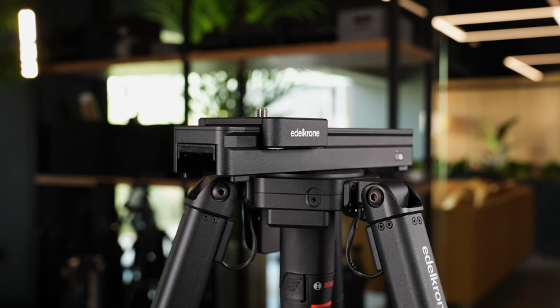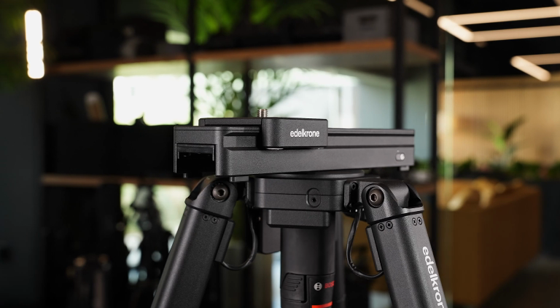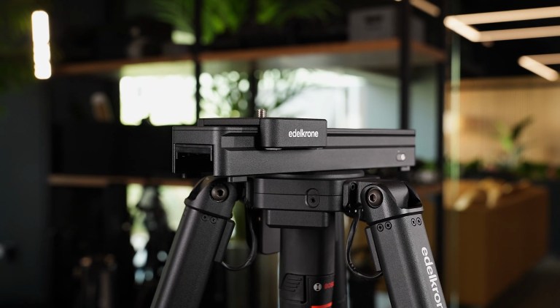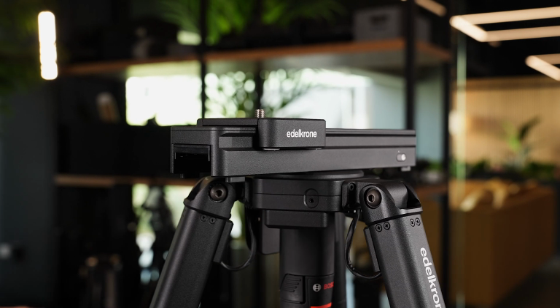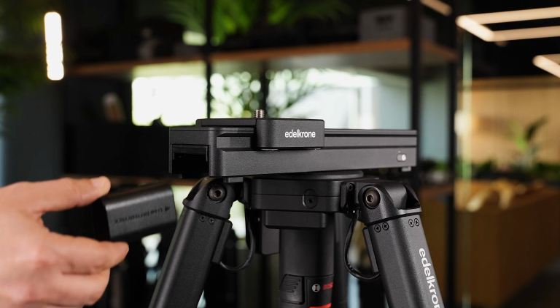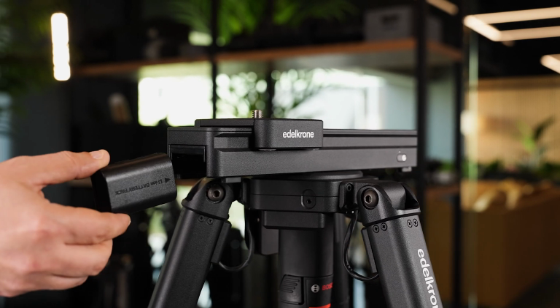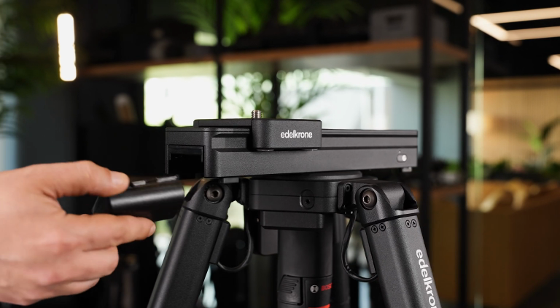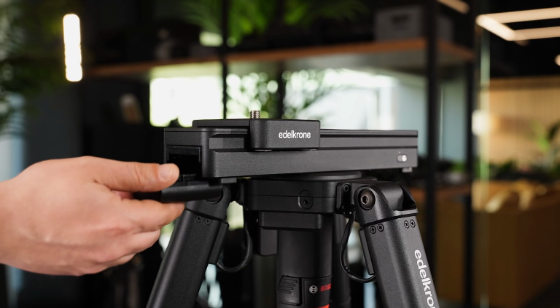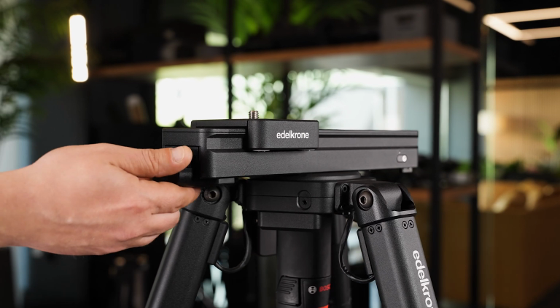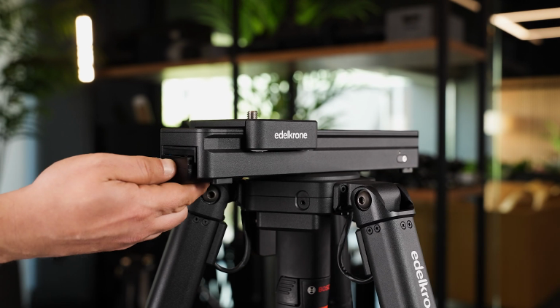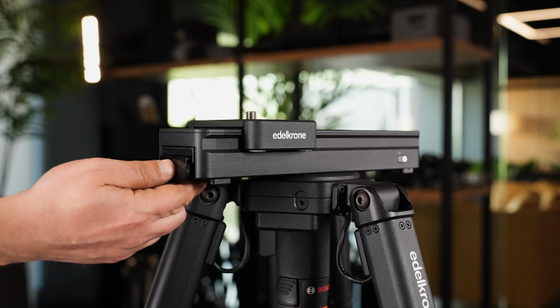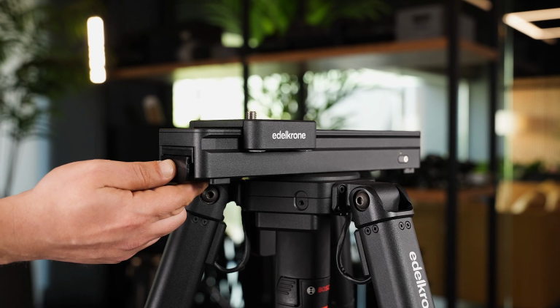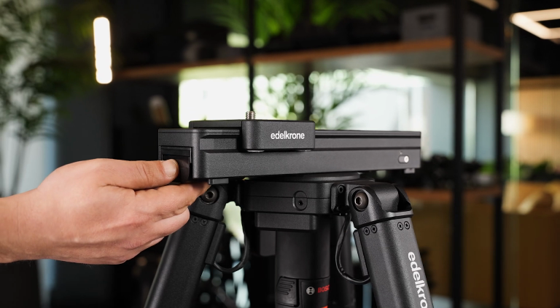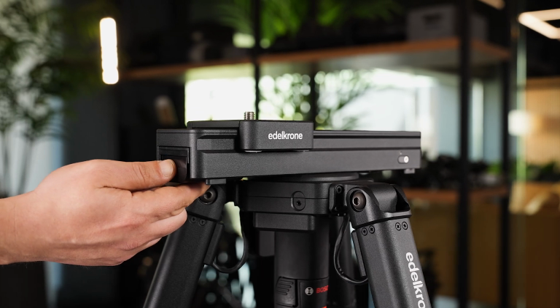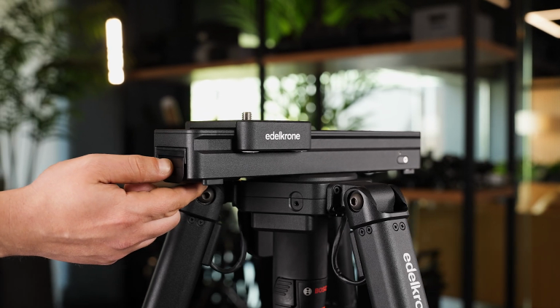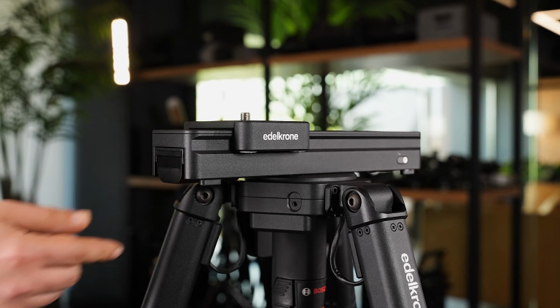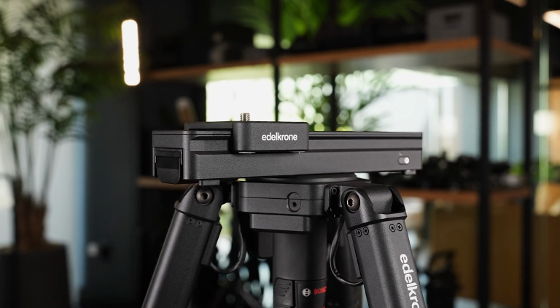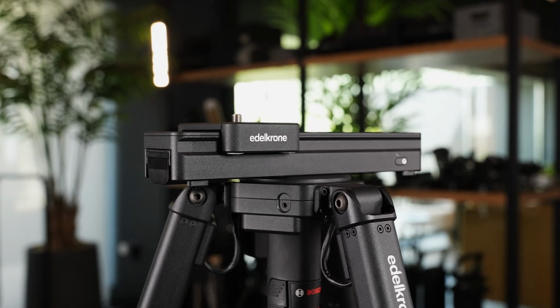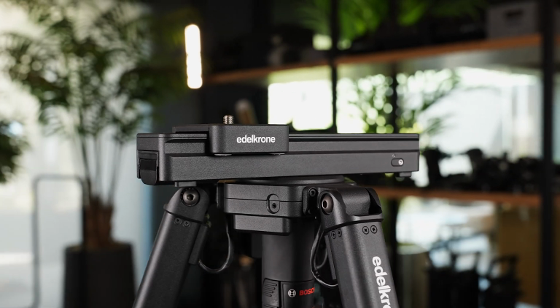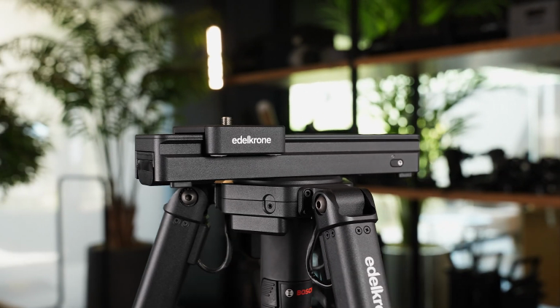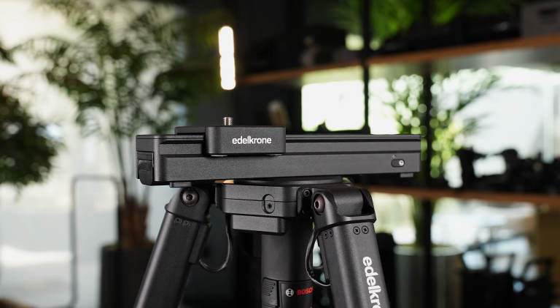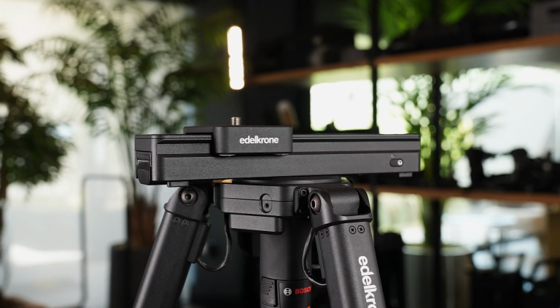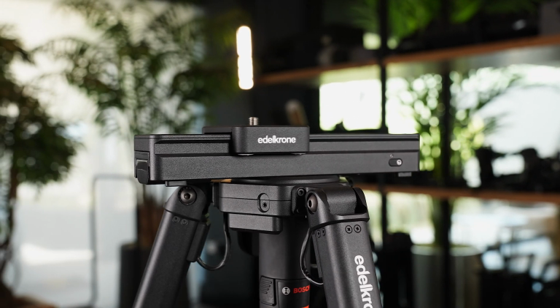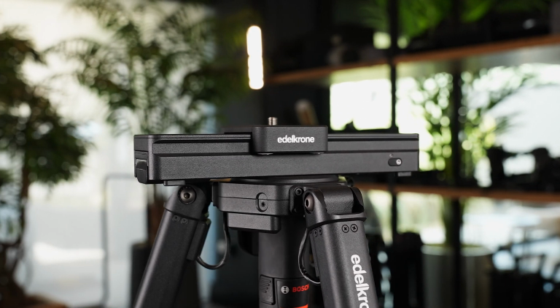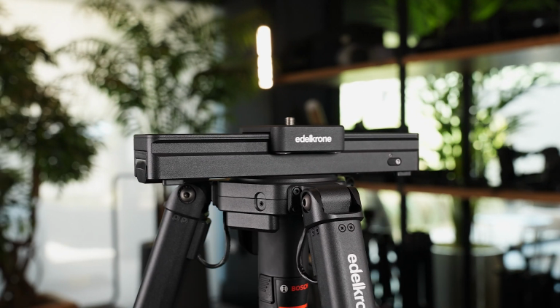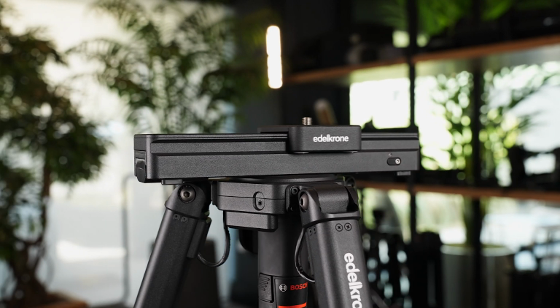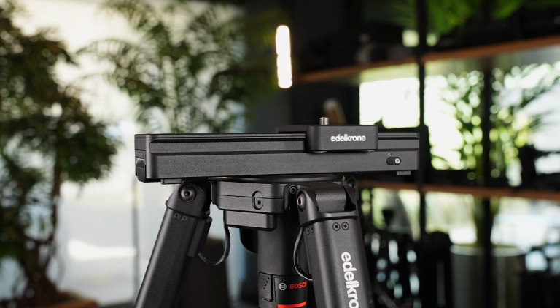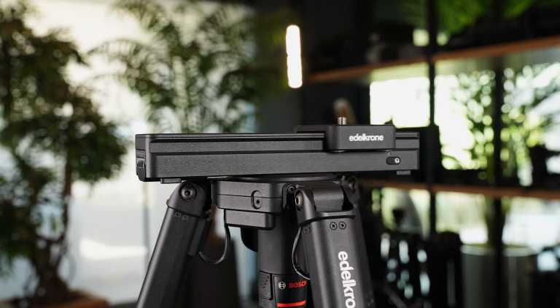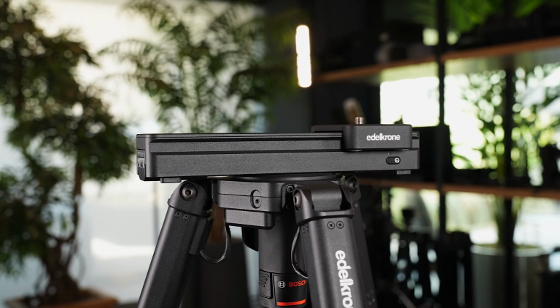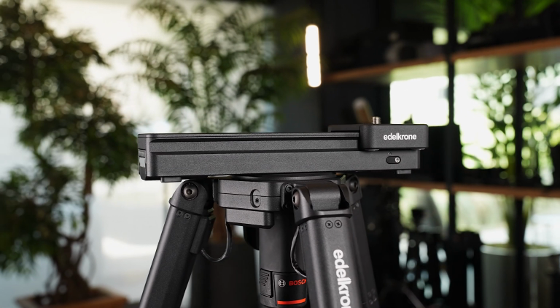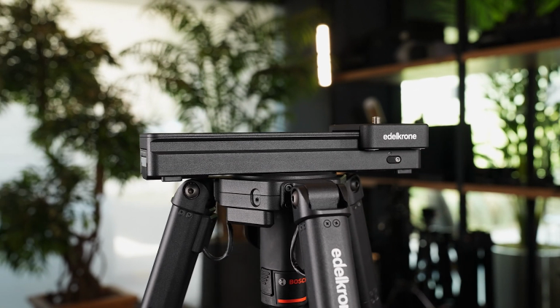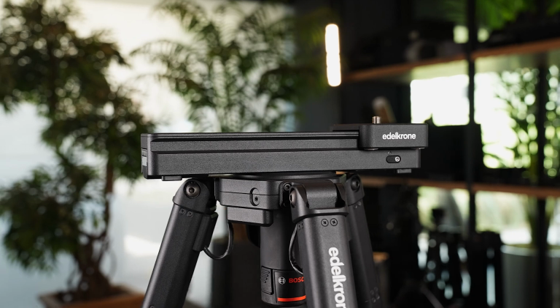SliderOne operates with an LPE6 battery. If you insert the battery, it automatically turns on and calibrates. After calibration, it is ready for use.